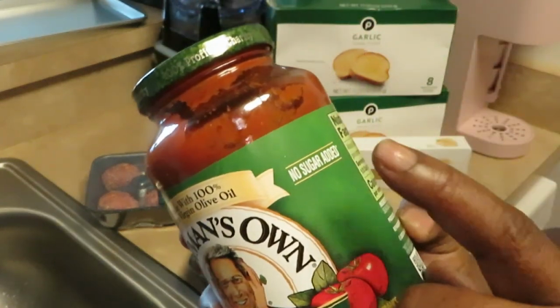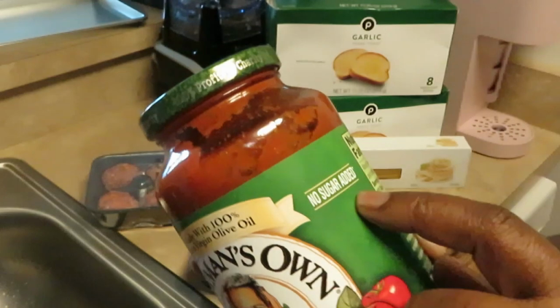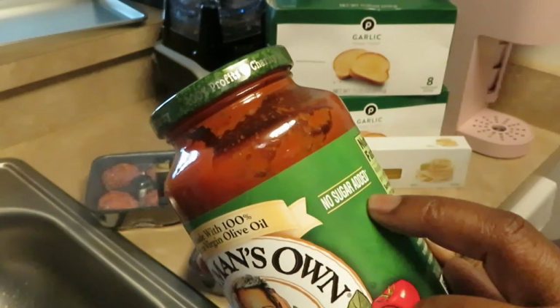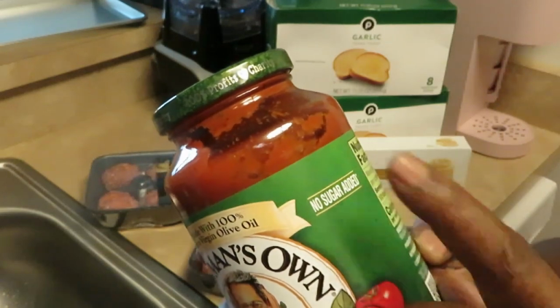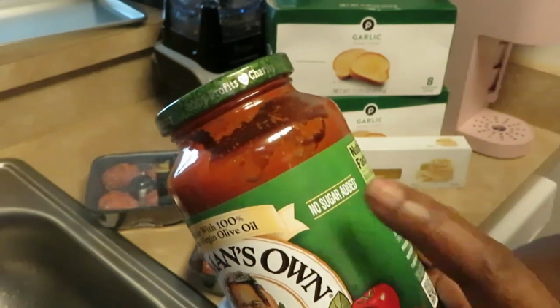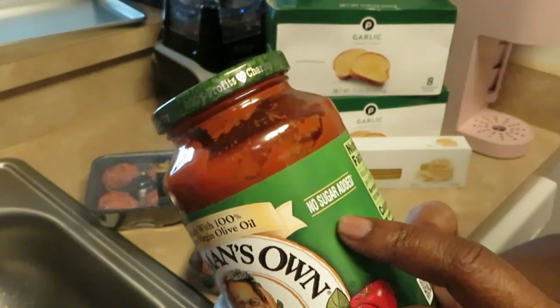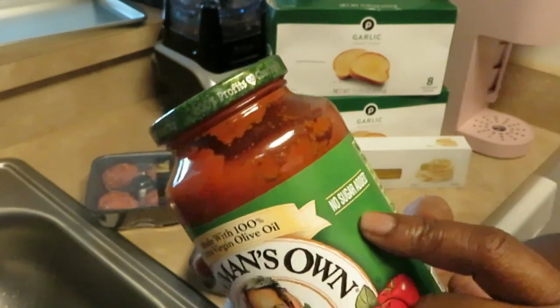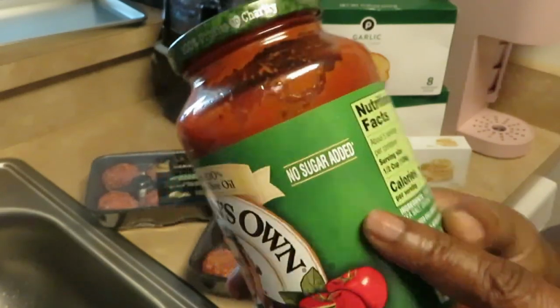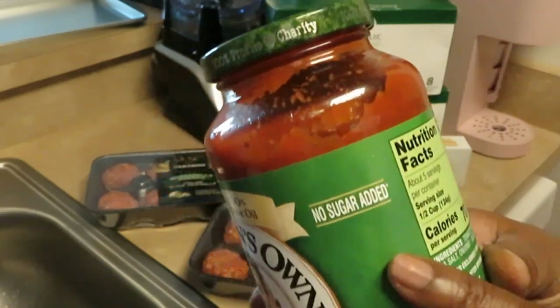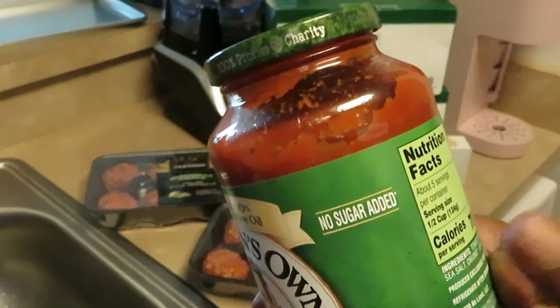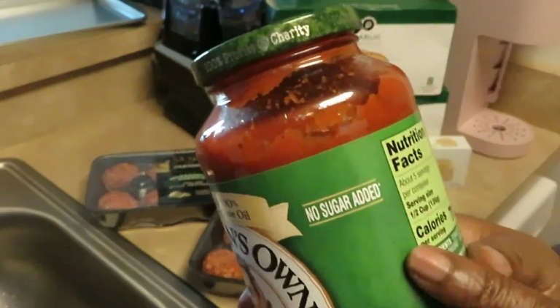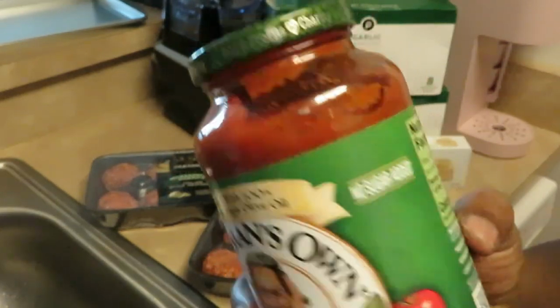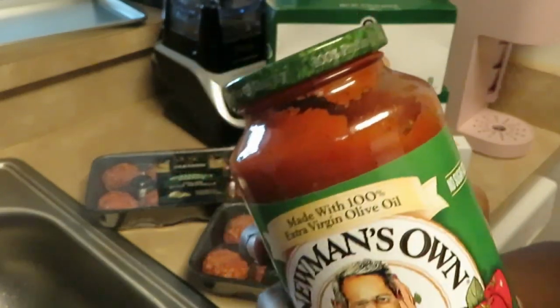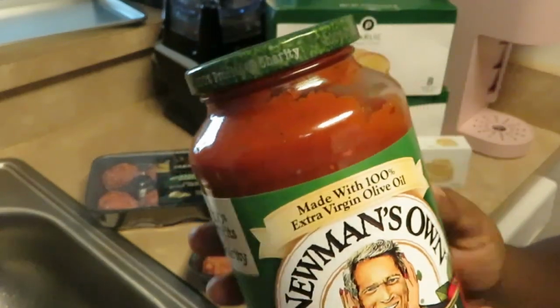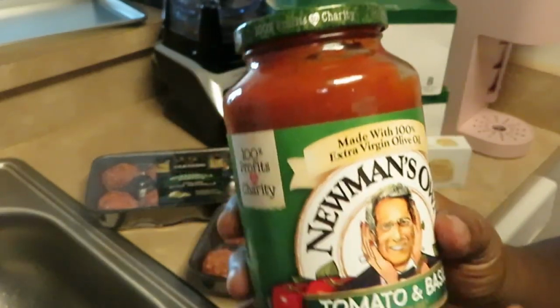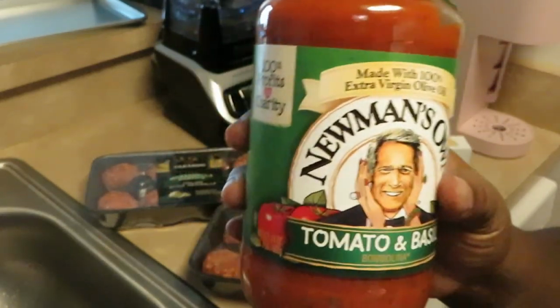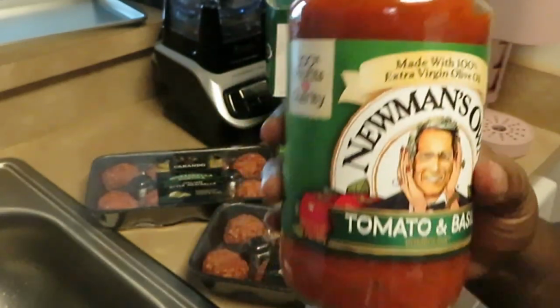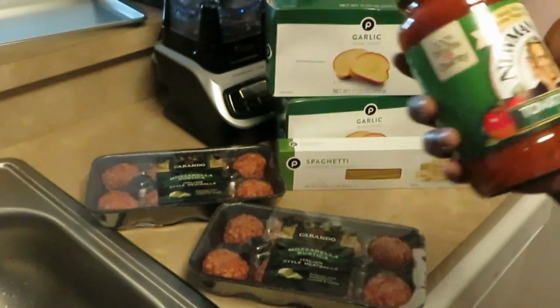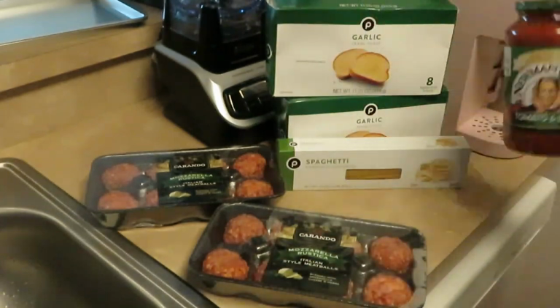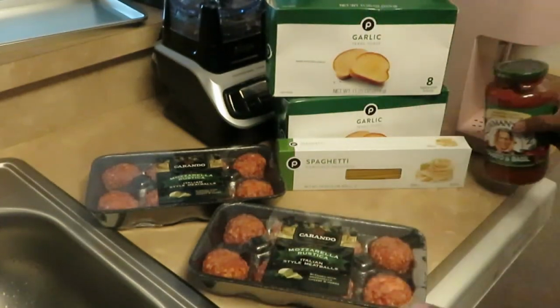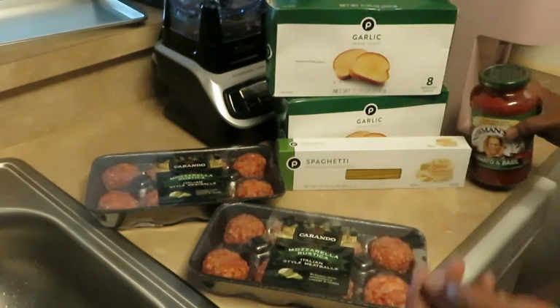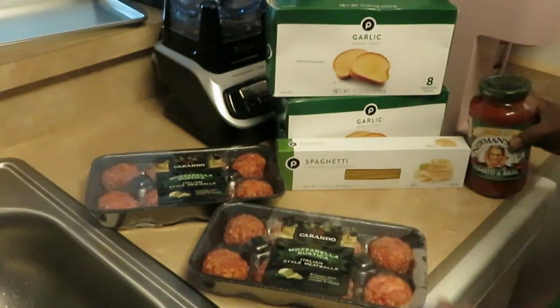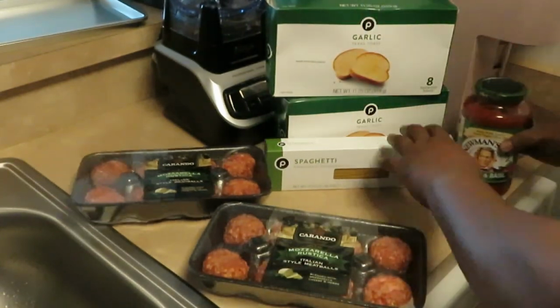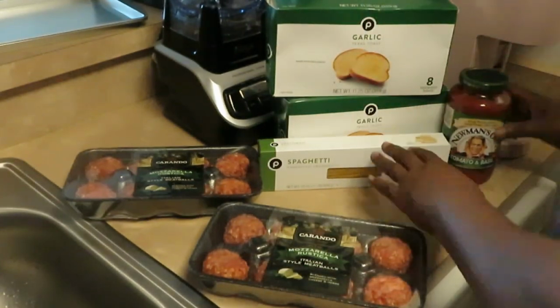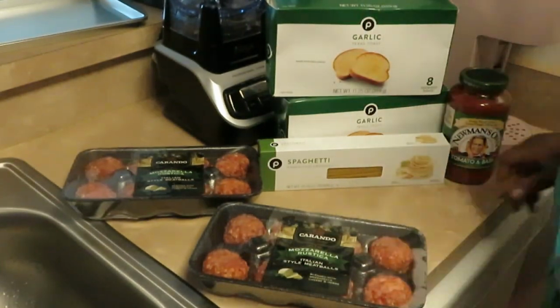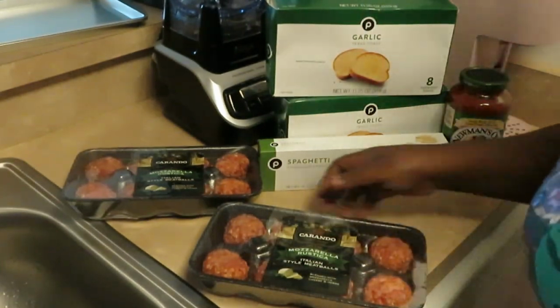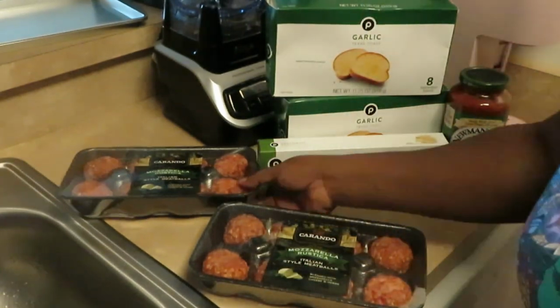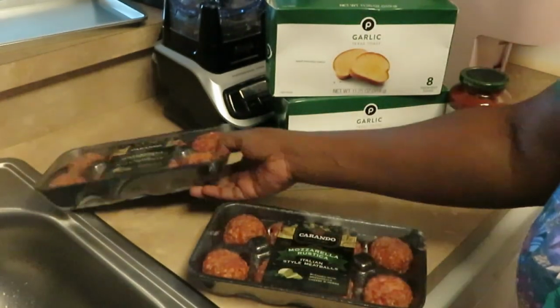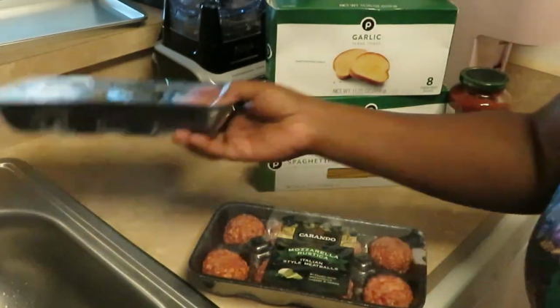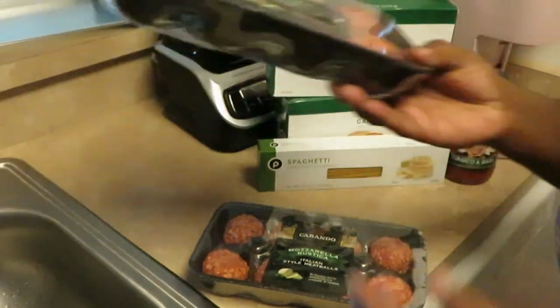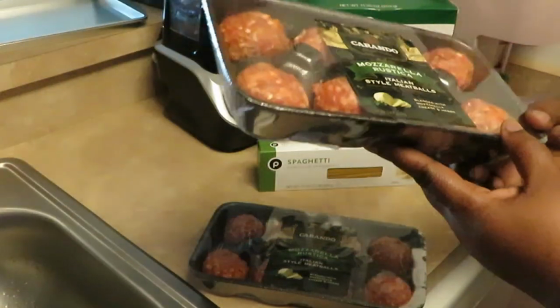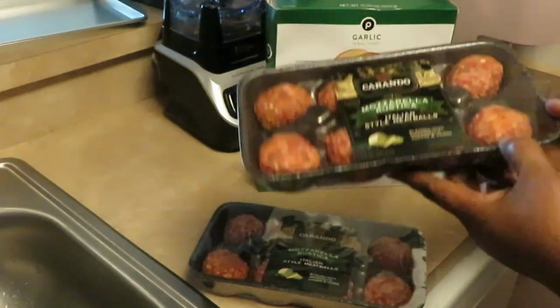This particular Newman's Own says no sugar added, but that's okay because I'm going to add sugar to my tomato sauce anyway — you know how we do.